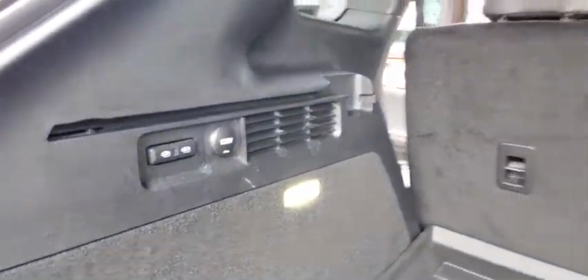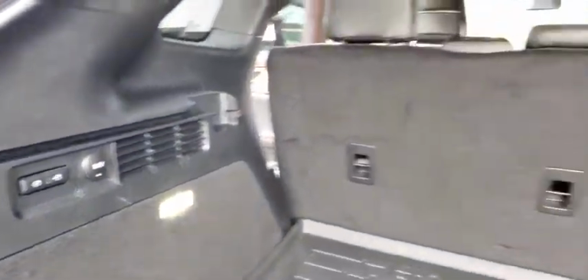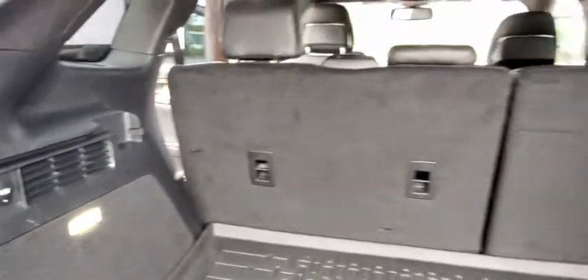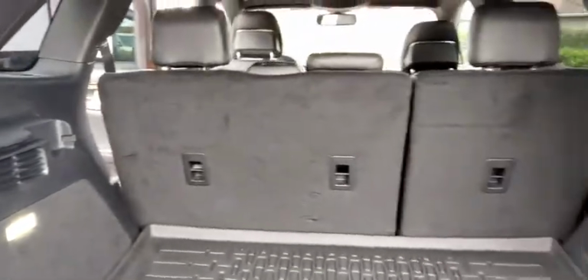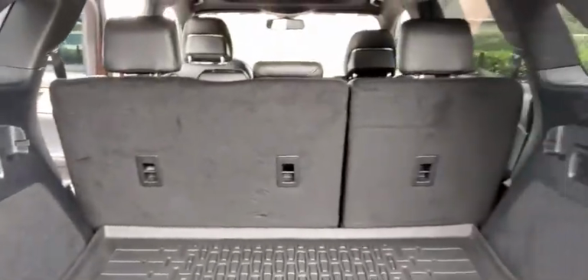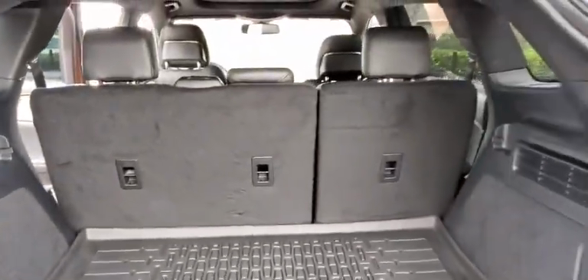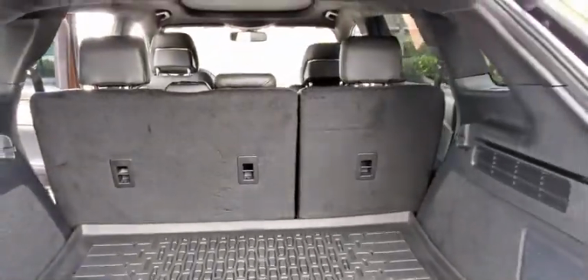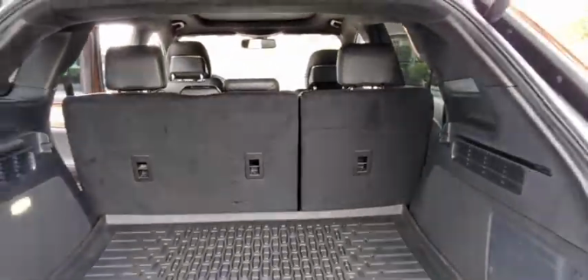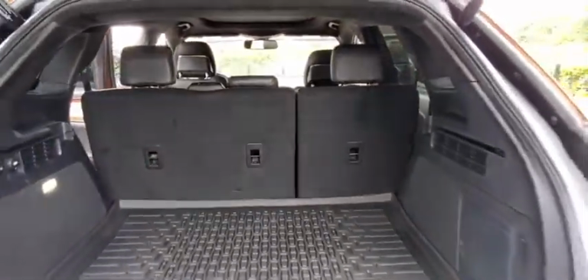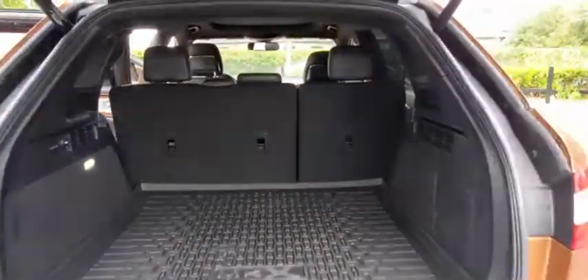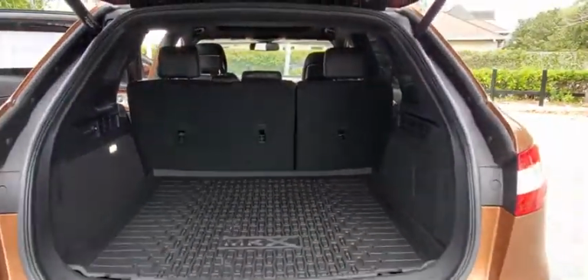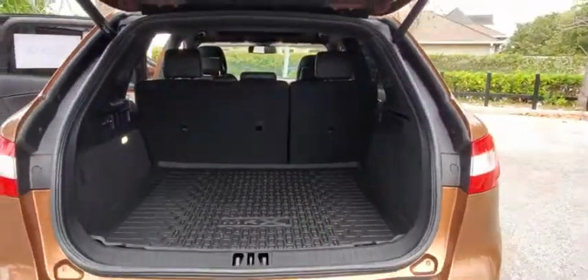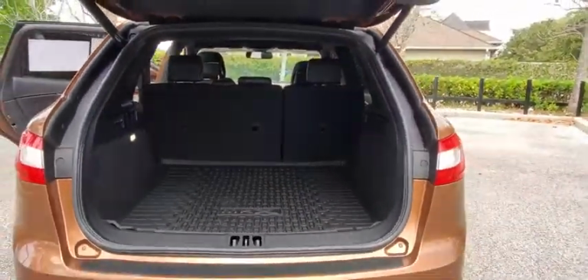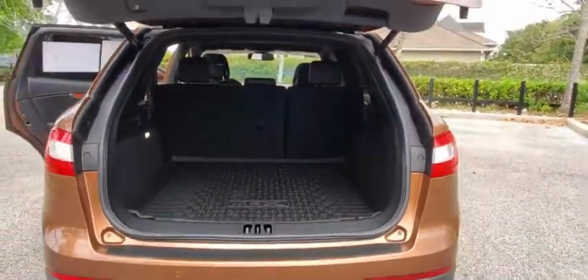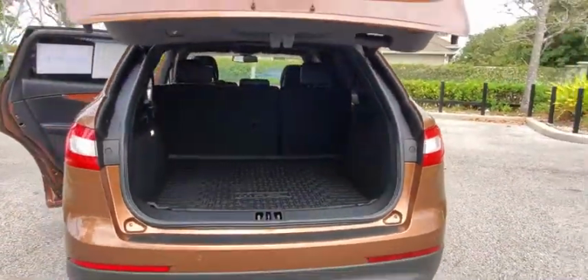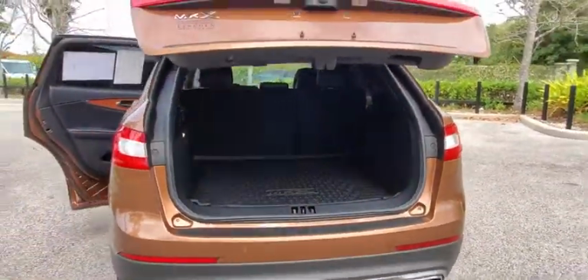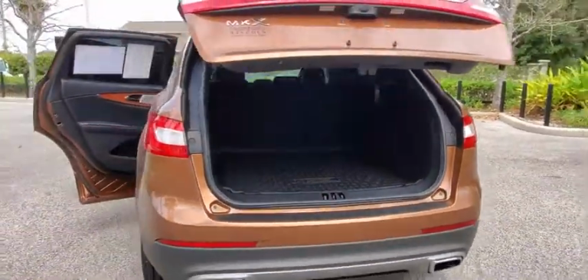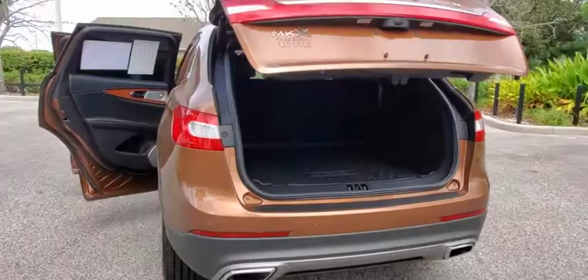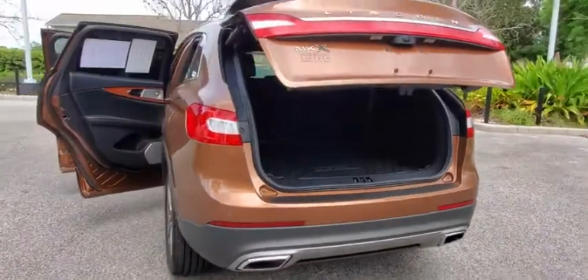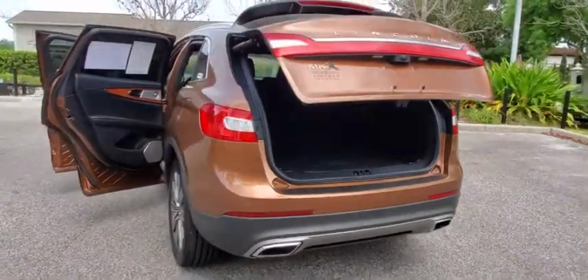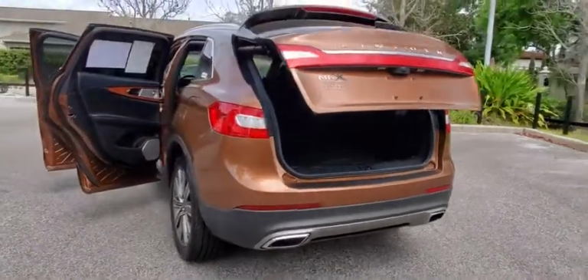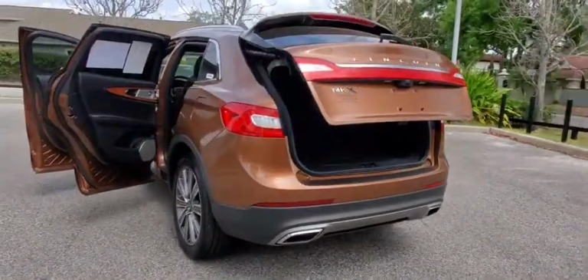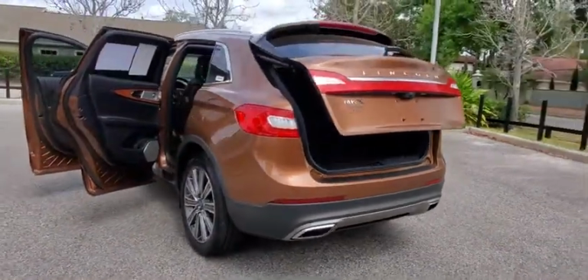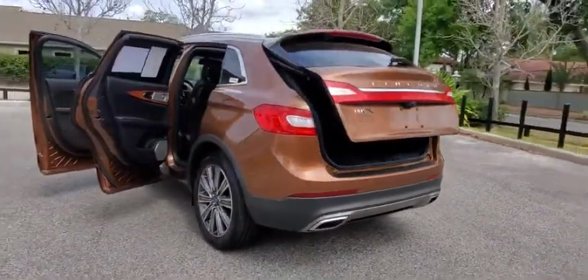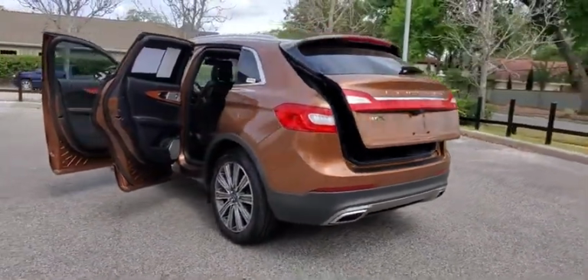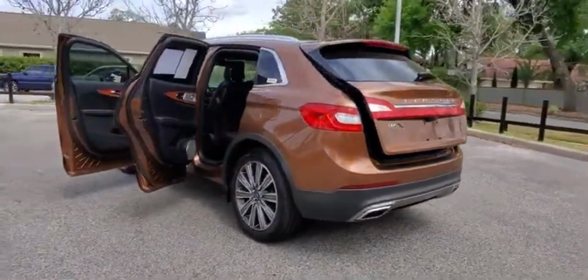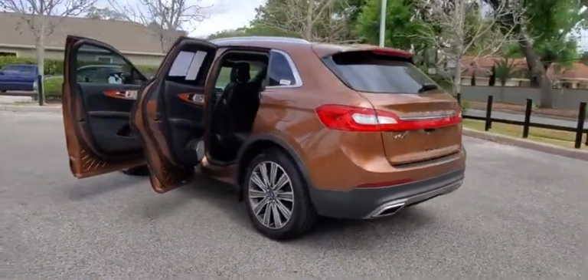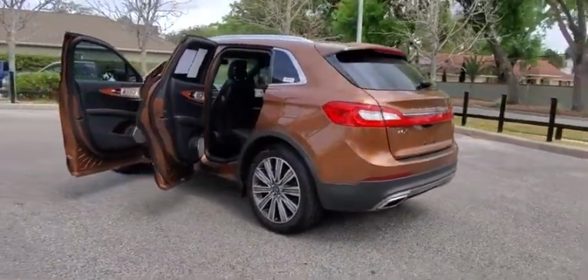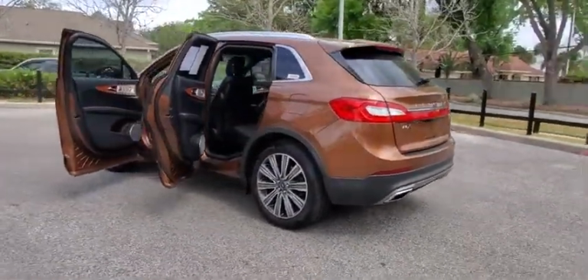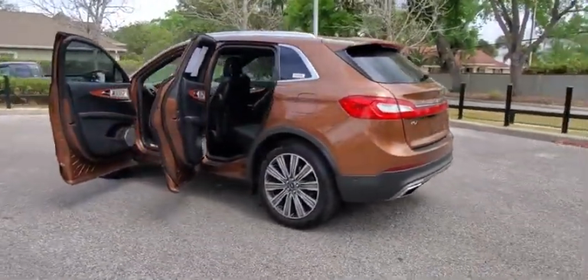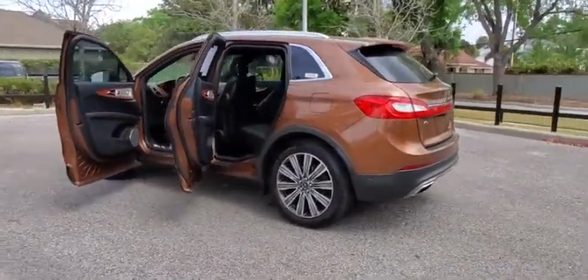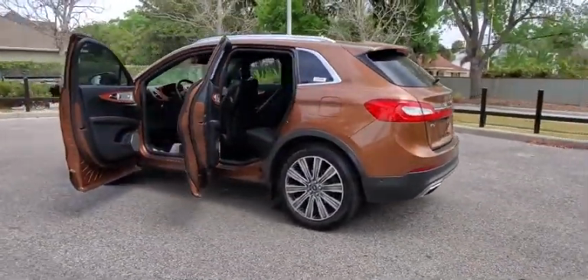Backup camera. Navigation system. Power passenger seat. Keyless entry. Traction control. Remote engine start. Stability control. Steering wheel audio controls. Power liftgate.